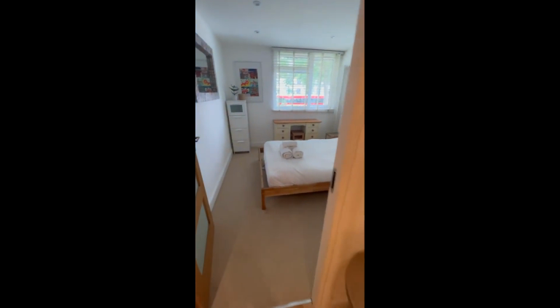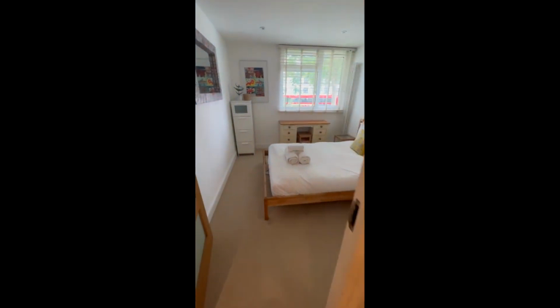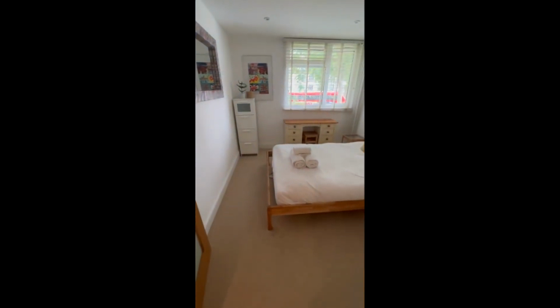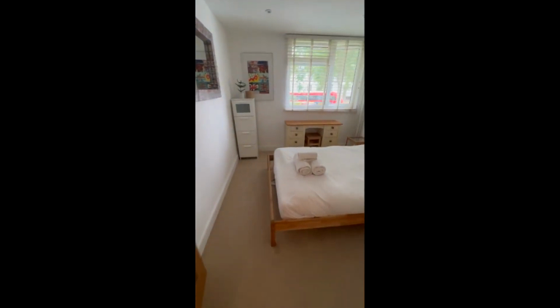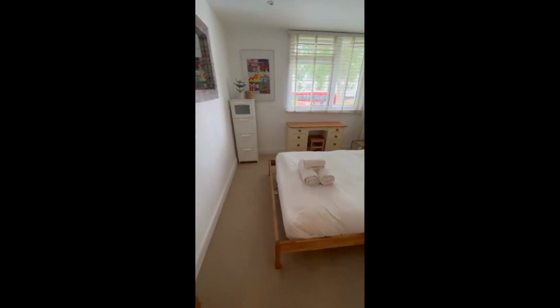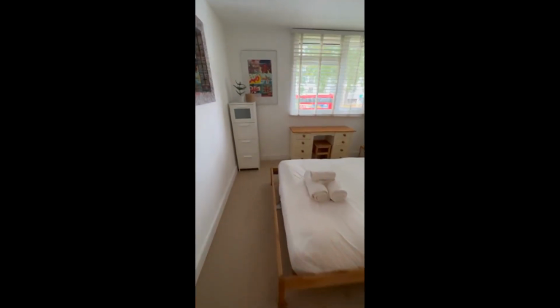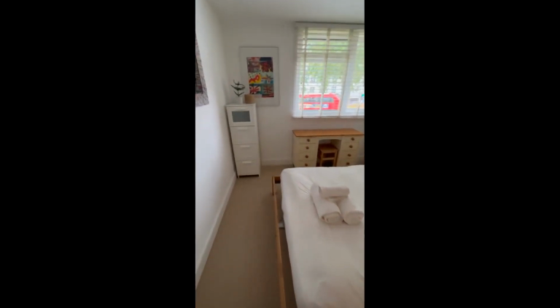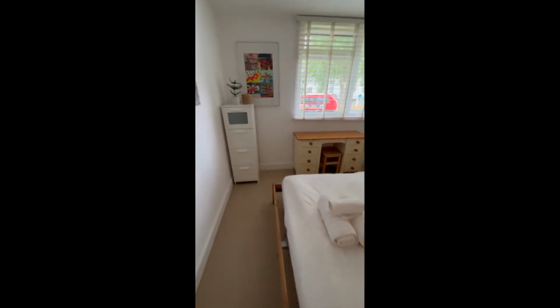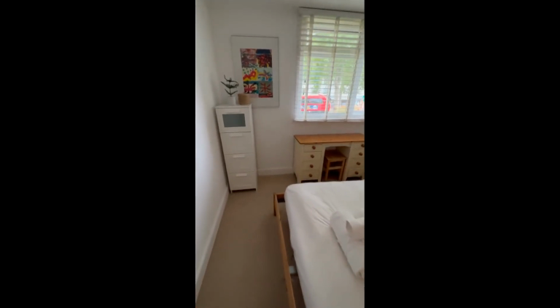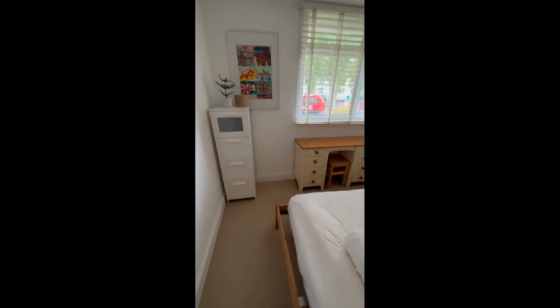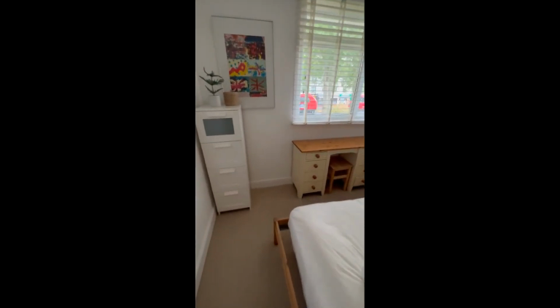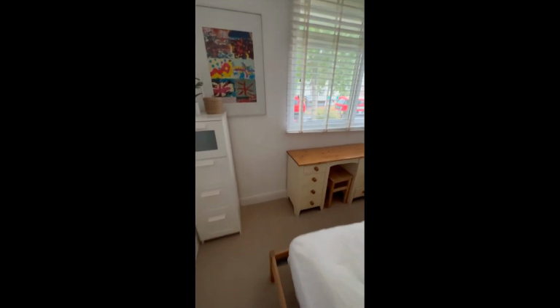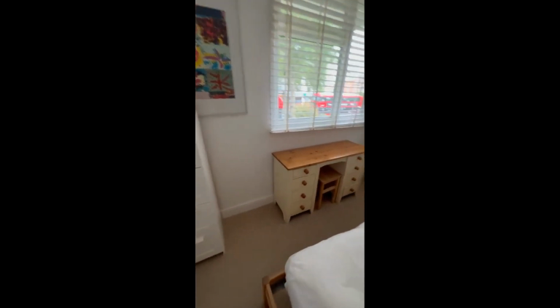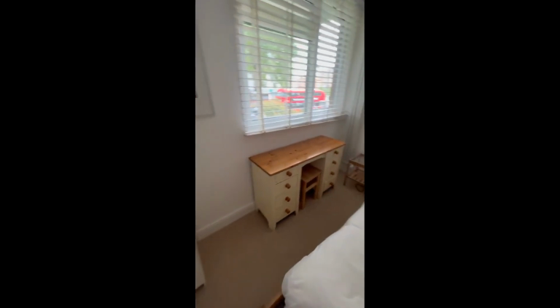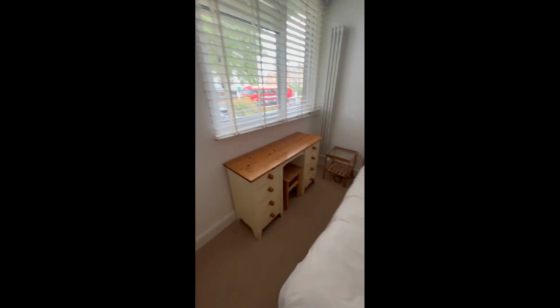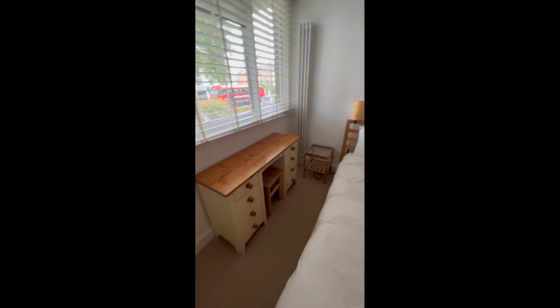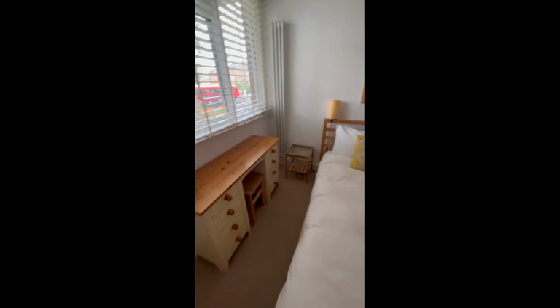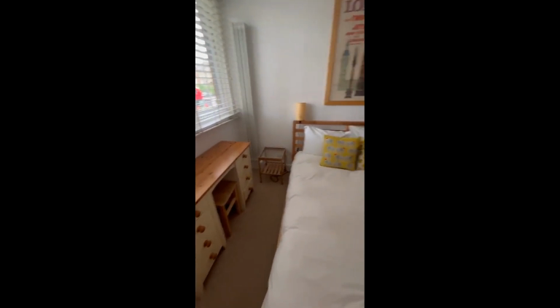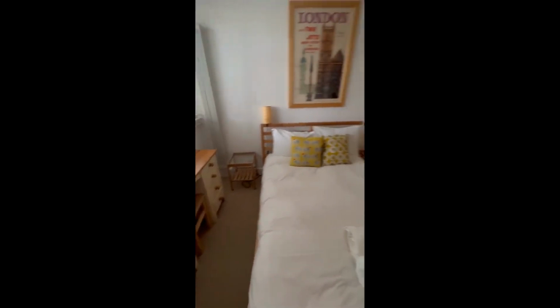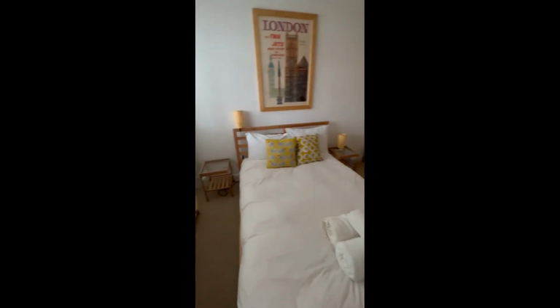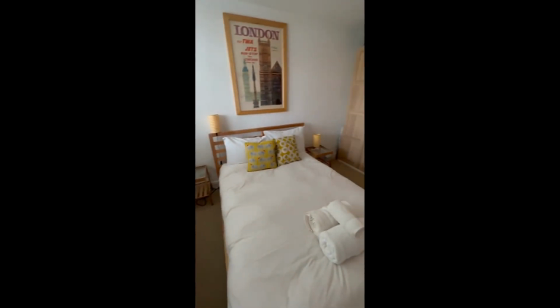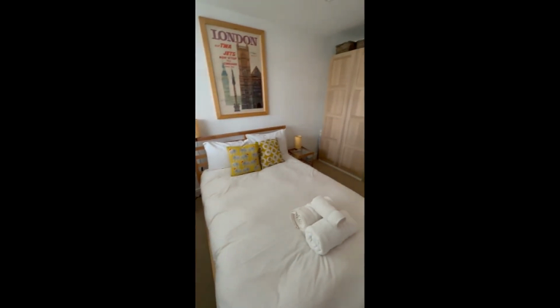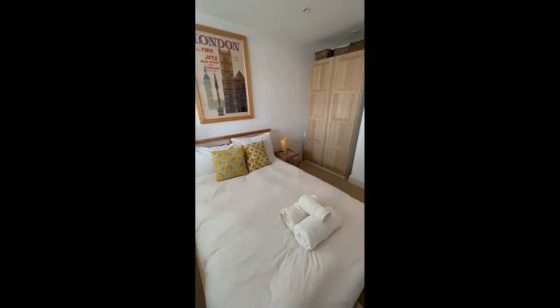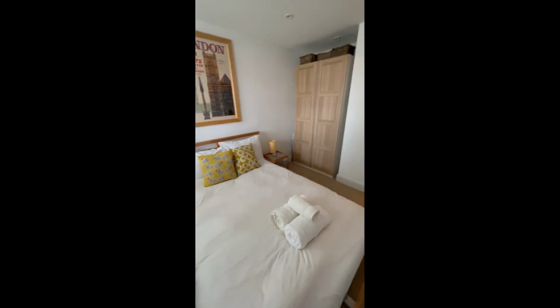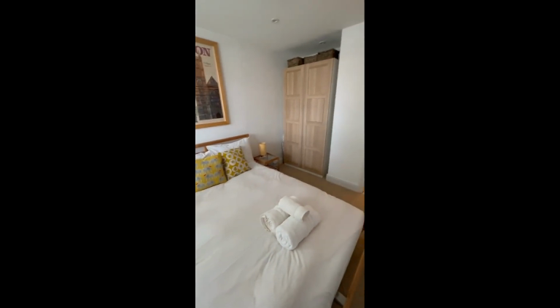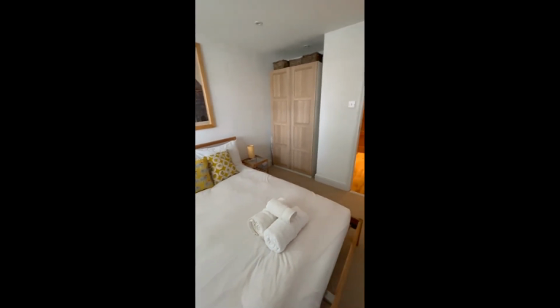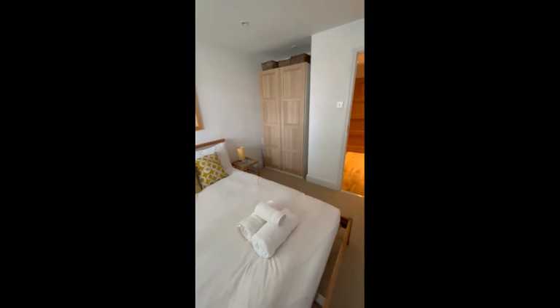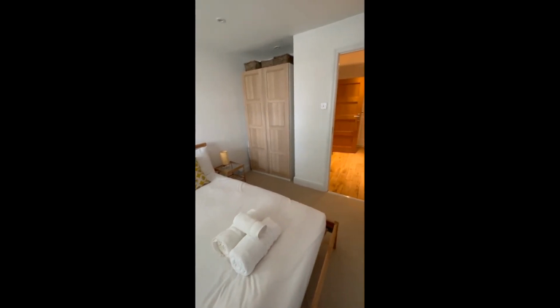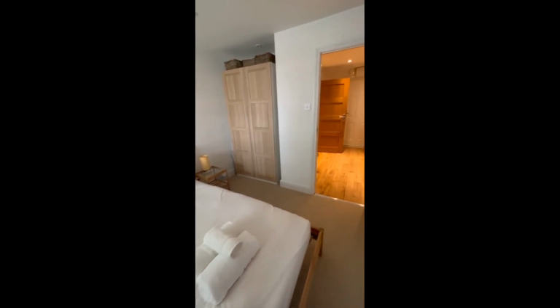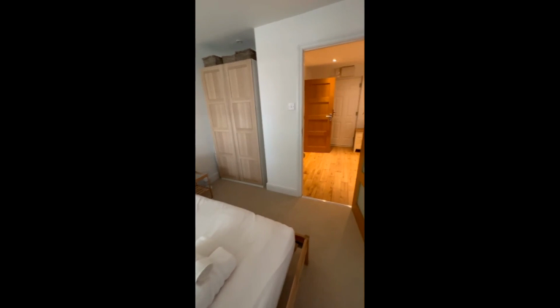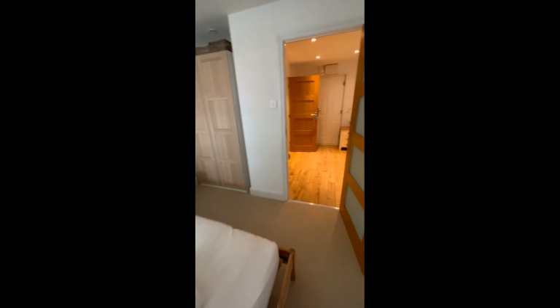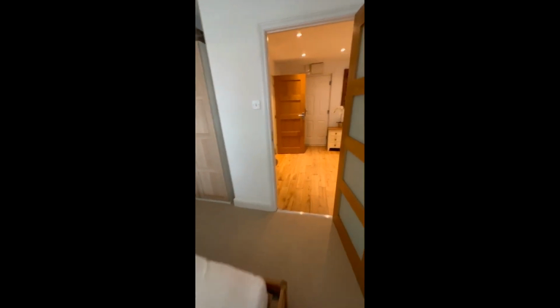Right over here, we have the bedroom, which has a double bed, a nice little desk, and also a window where you can get some light in and a closet.